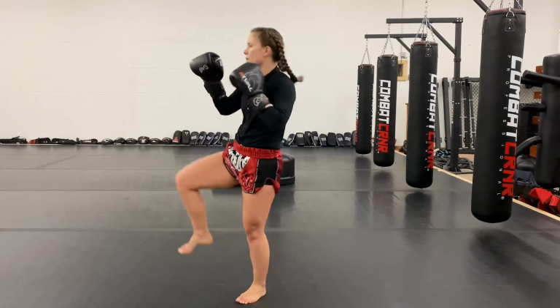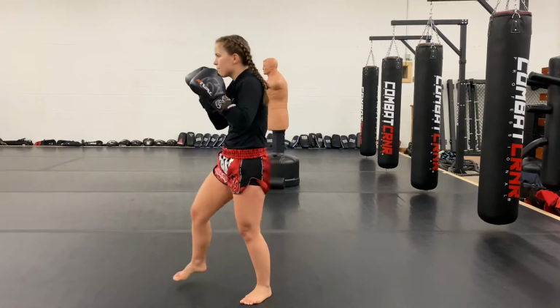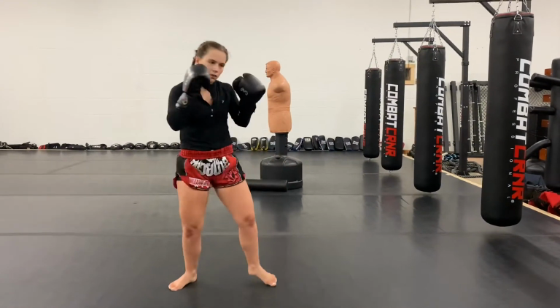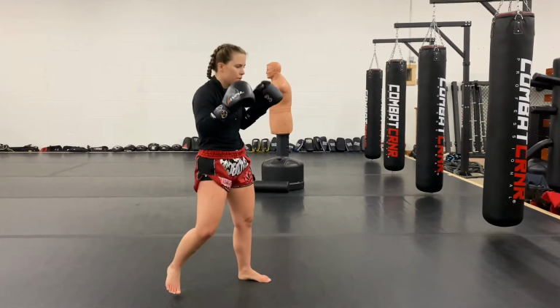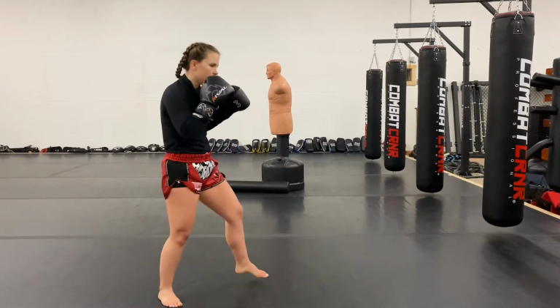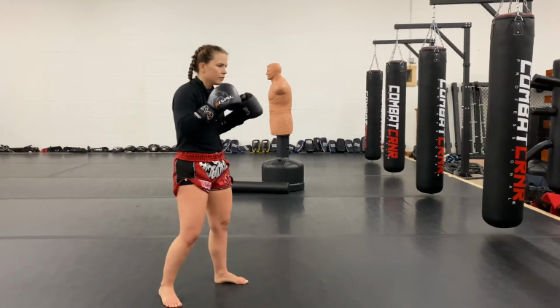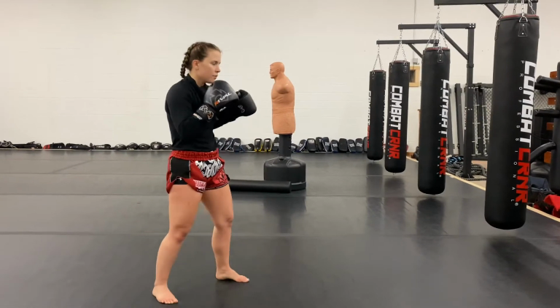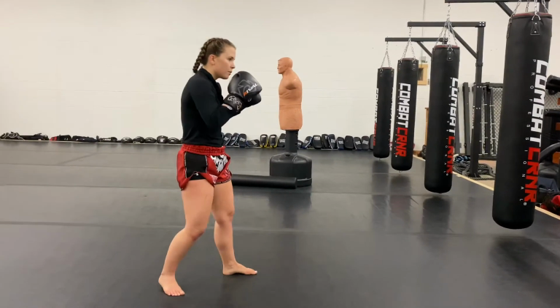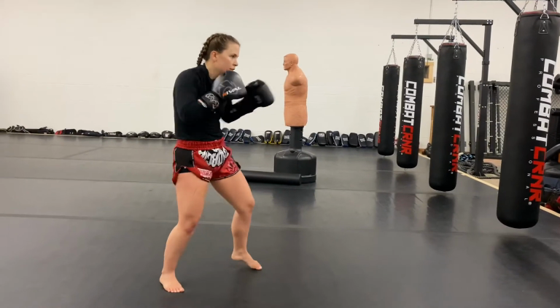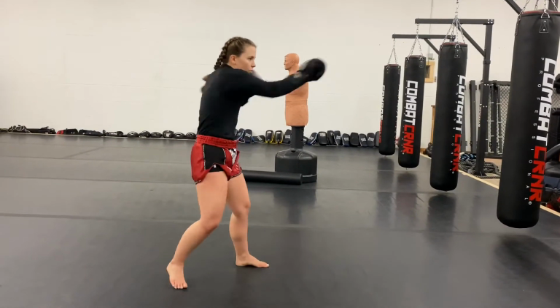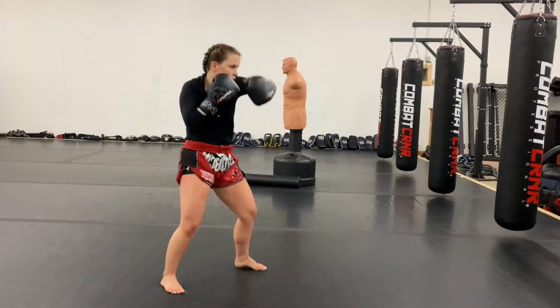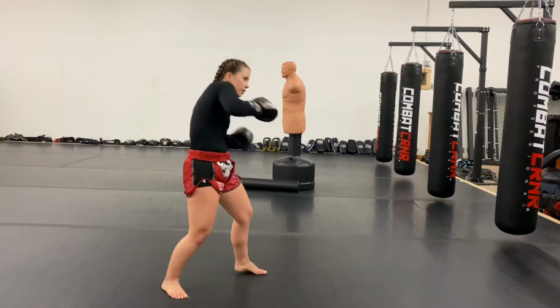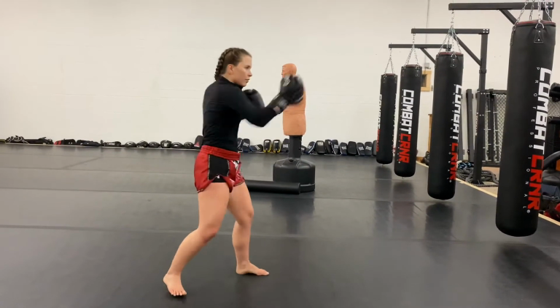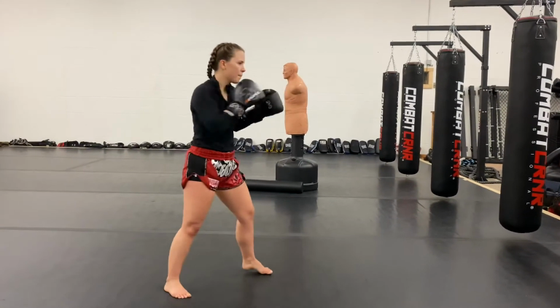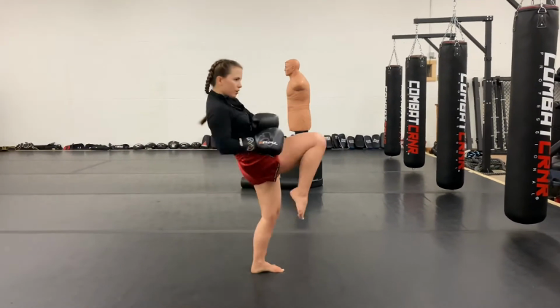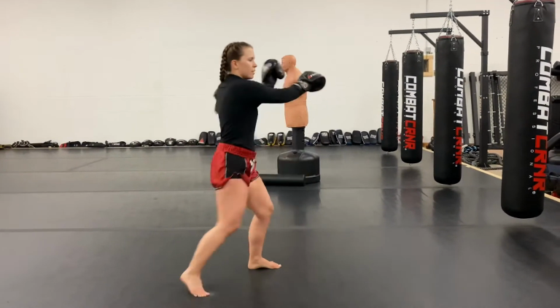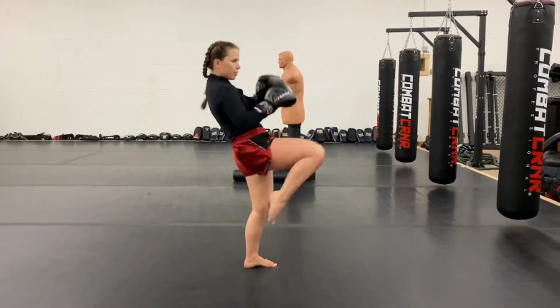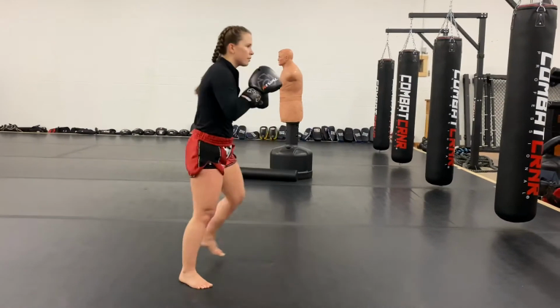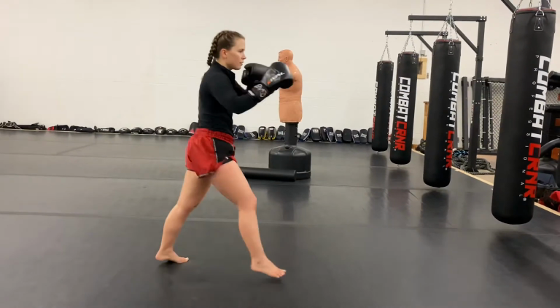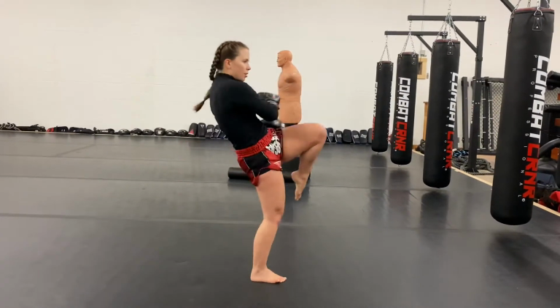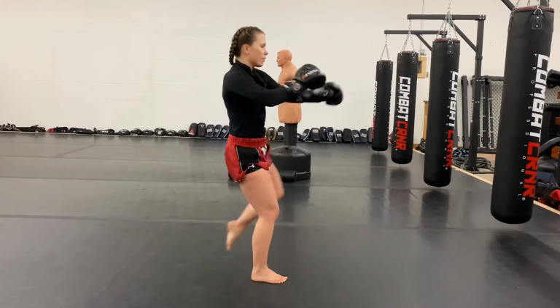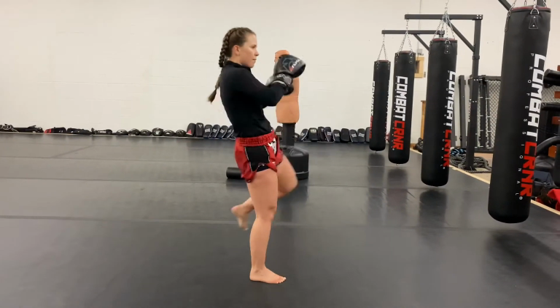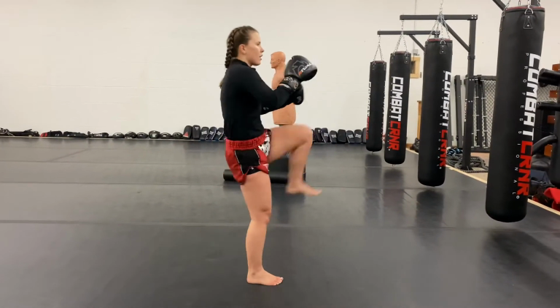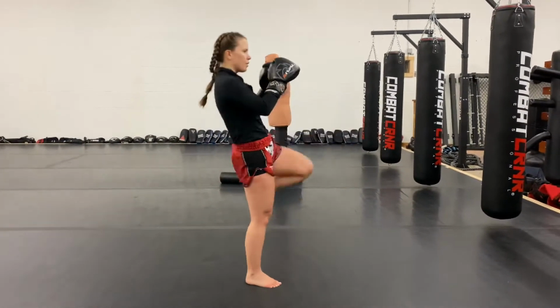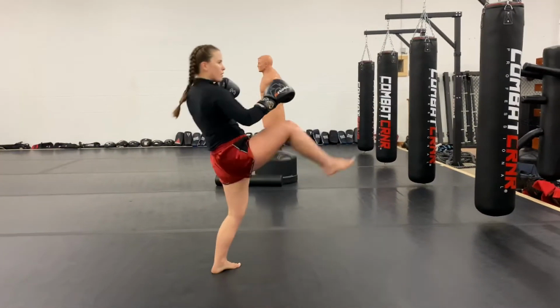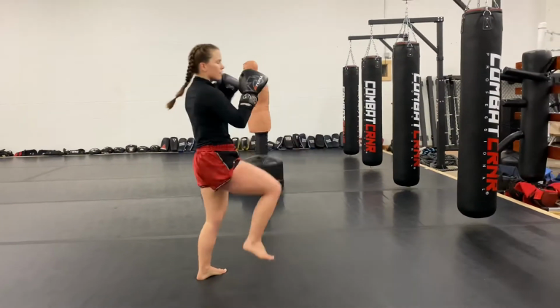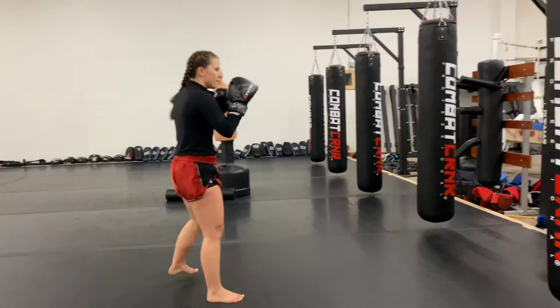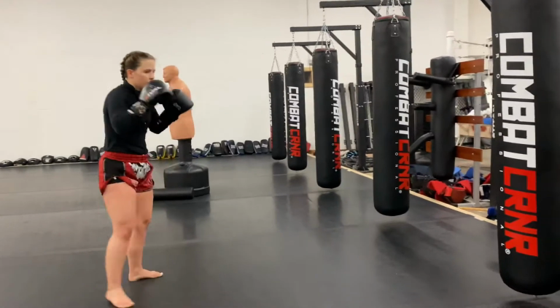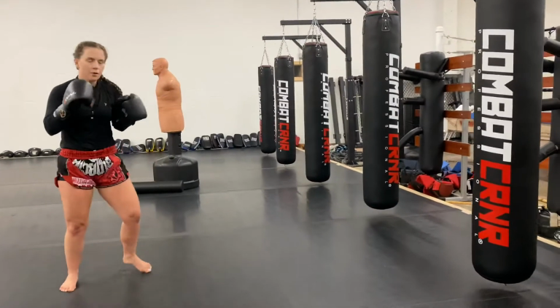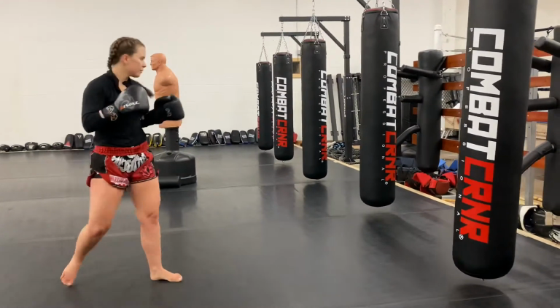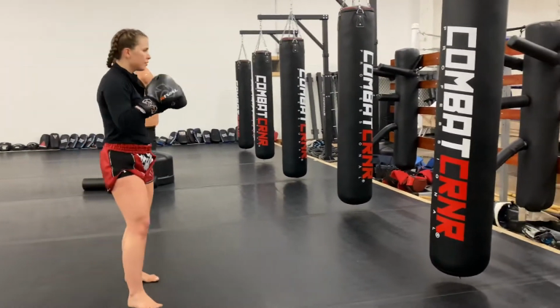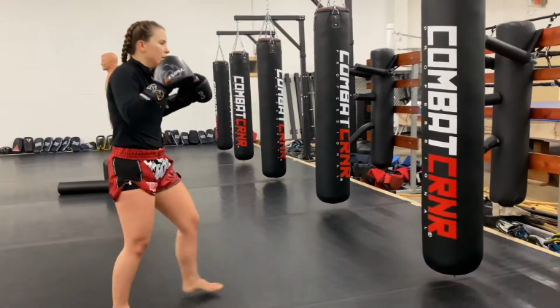Sometimes drills are easier on the heavy bag, and sometimes they're easier shadow boxing. This one probably falls in the easier shadow boxing category, because there are multiple hits and you're not dealing with the flow of a heavy bag. Let's see what it looks like on the heavy bag — keep in mind you're doing multiple hits.